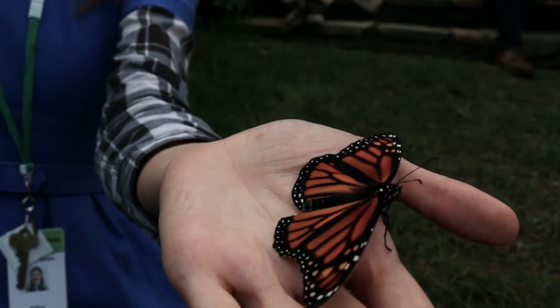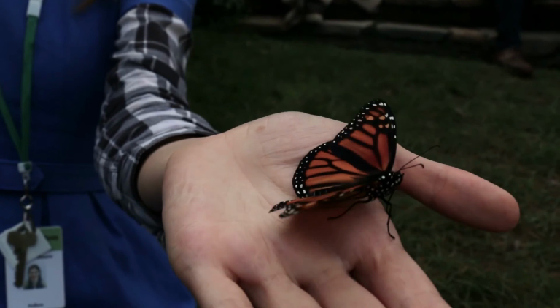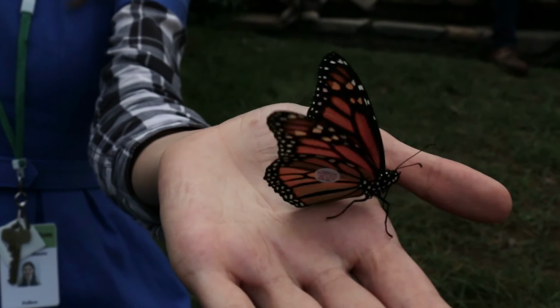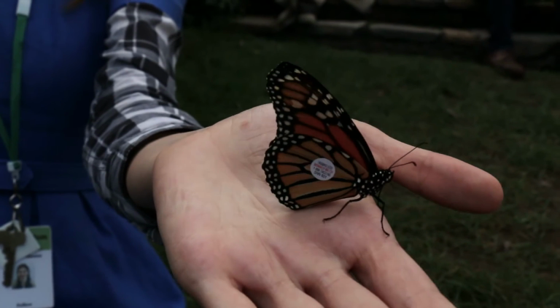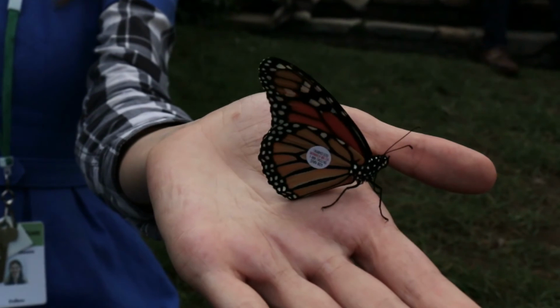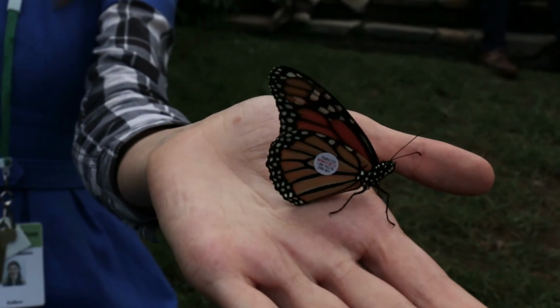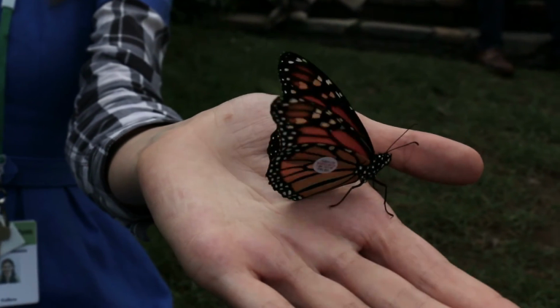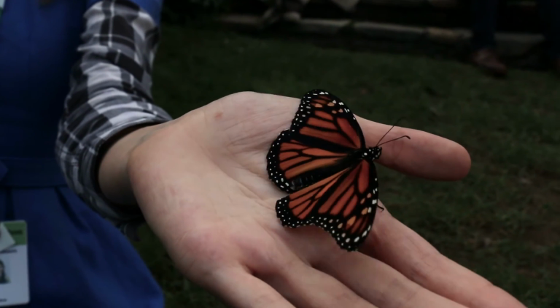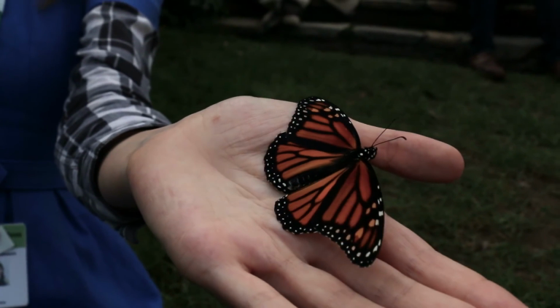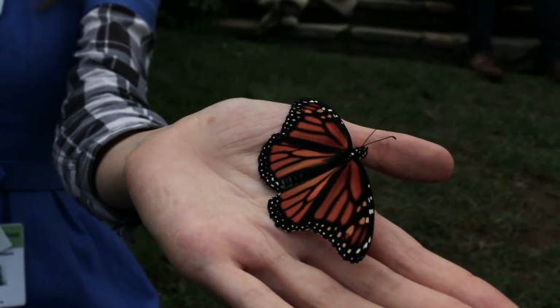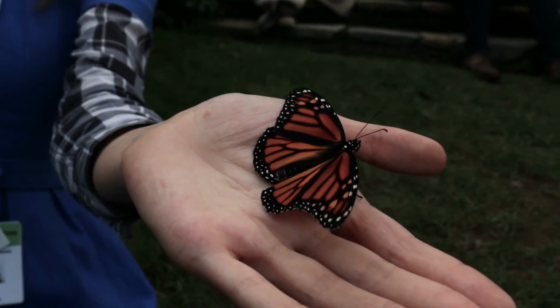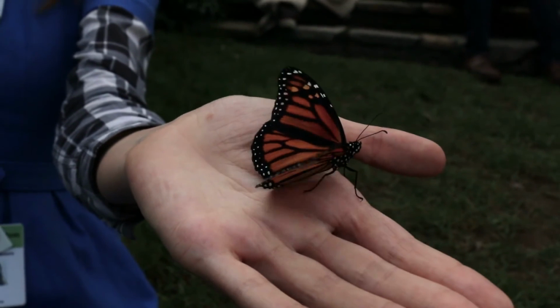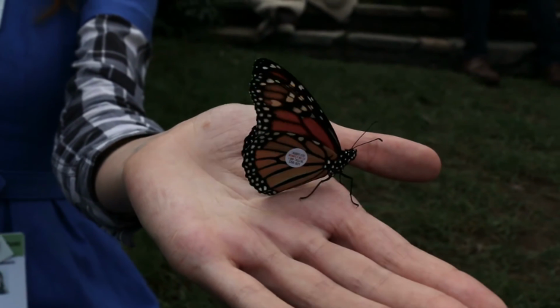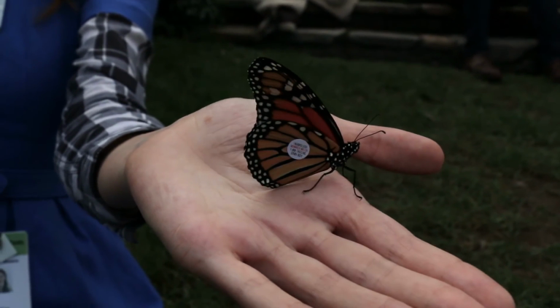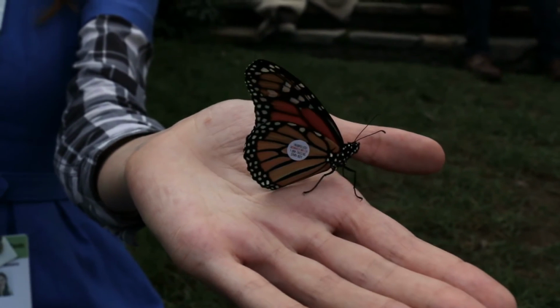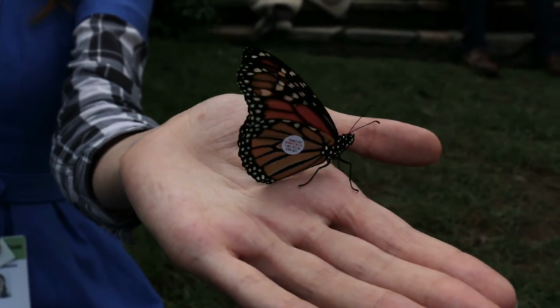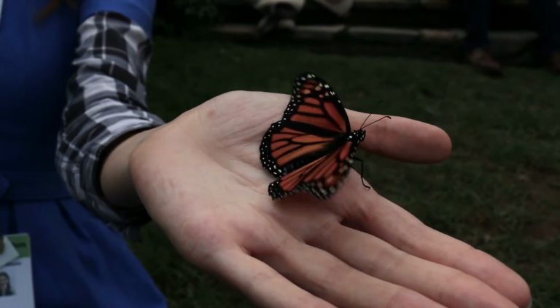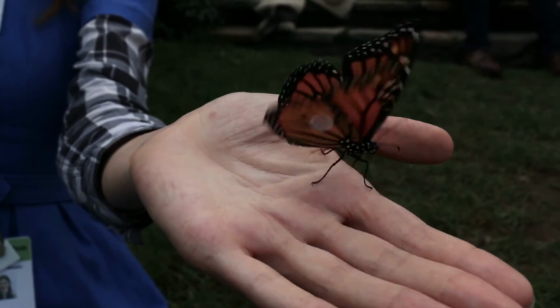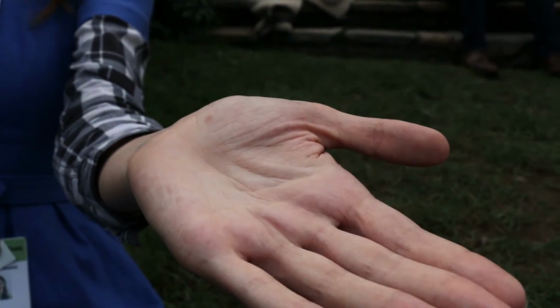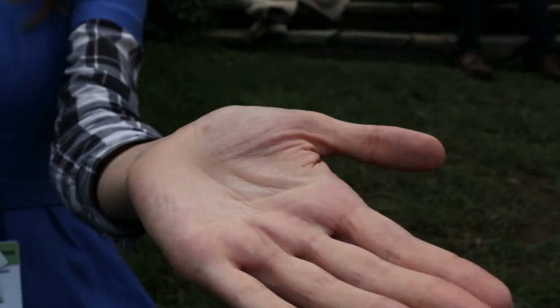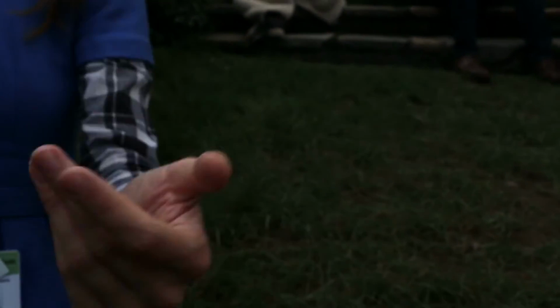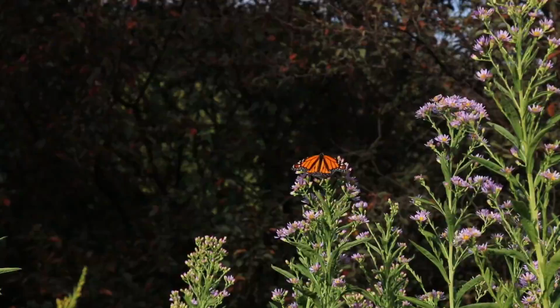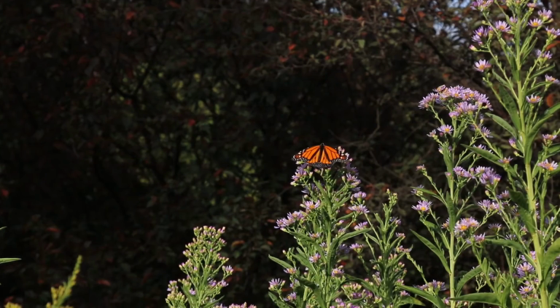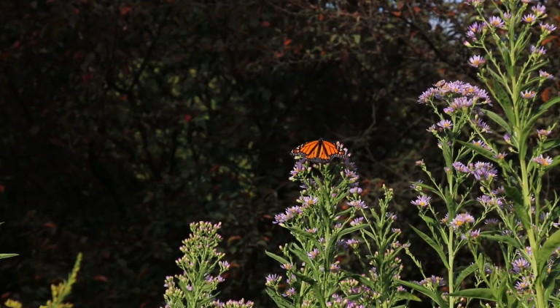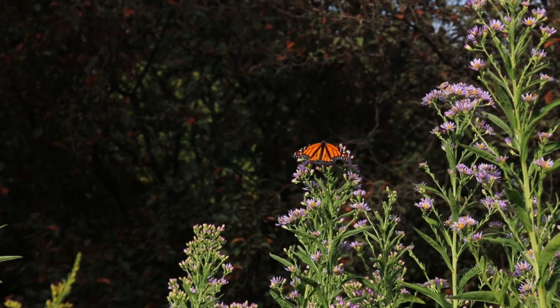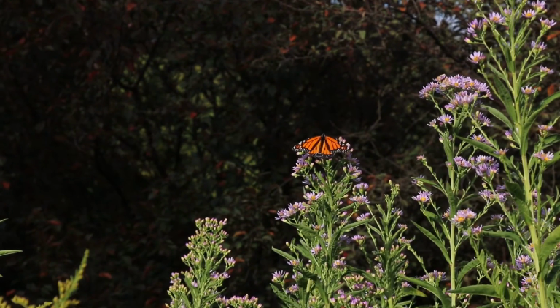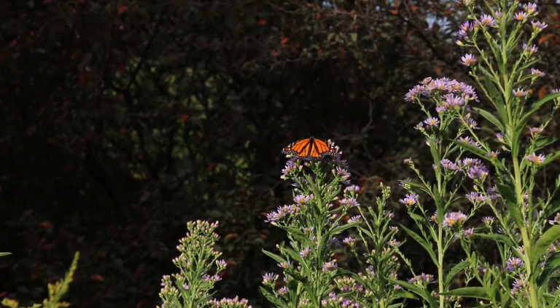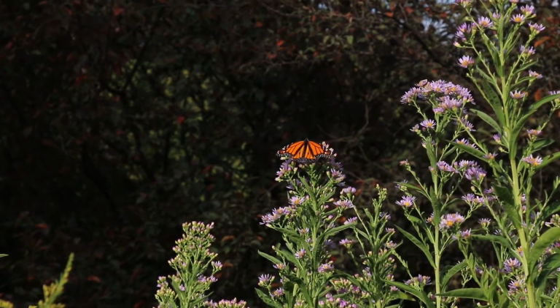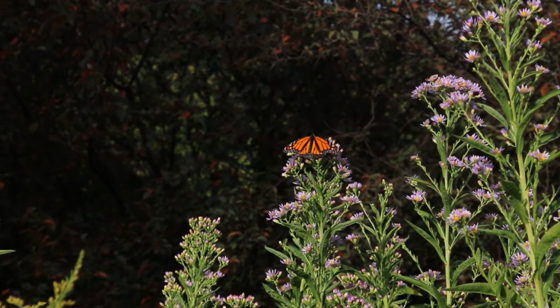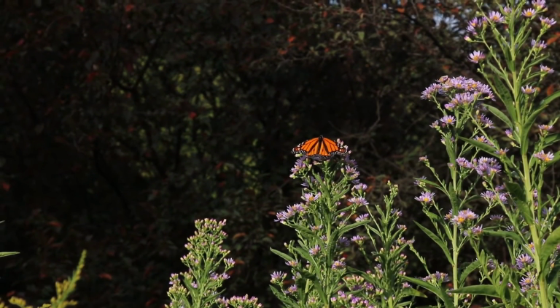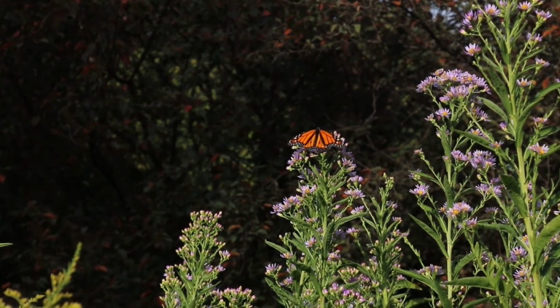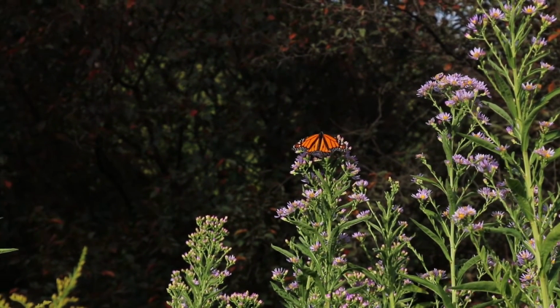Once Deirdre places the tag, the monarch butterfly is free to fly away, hopefully to warmer climates in Mexico.